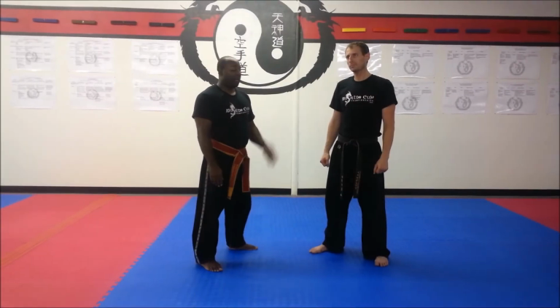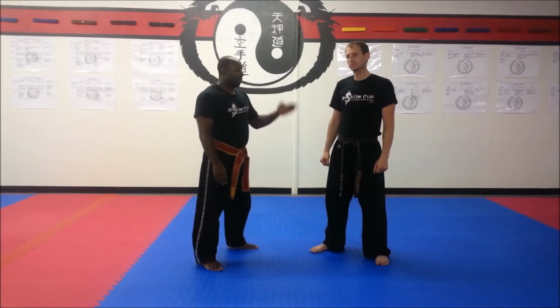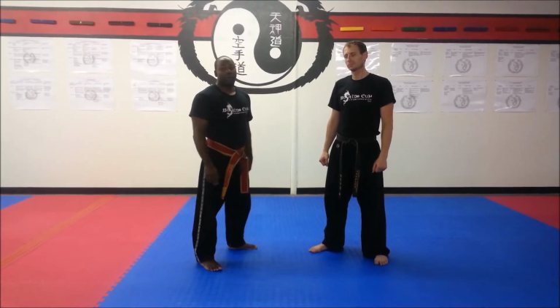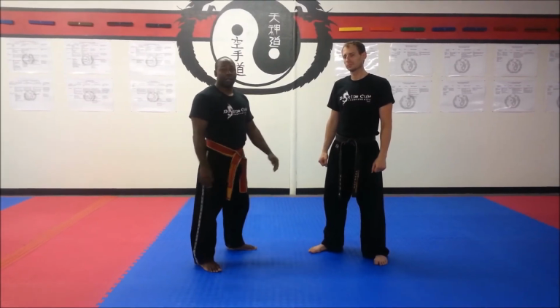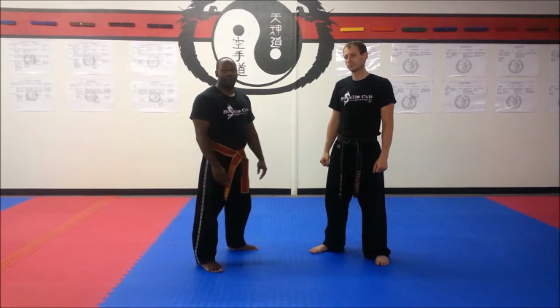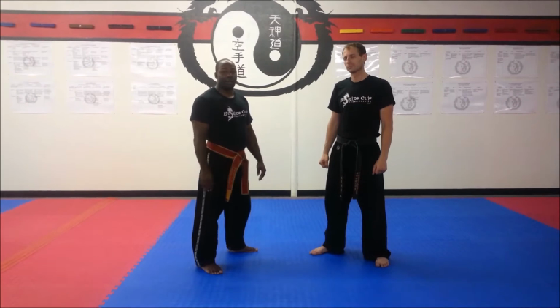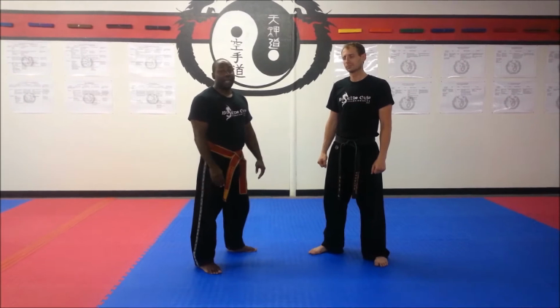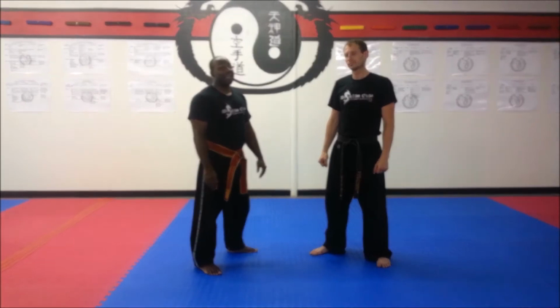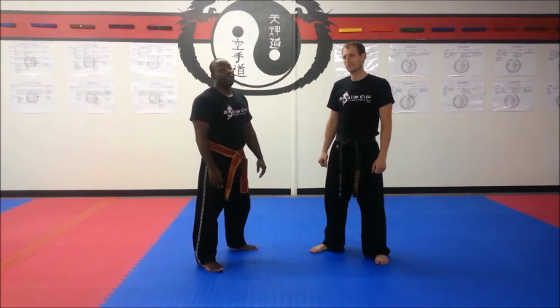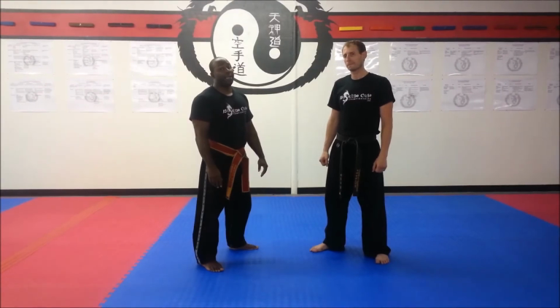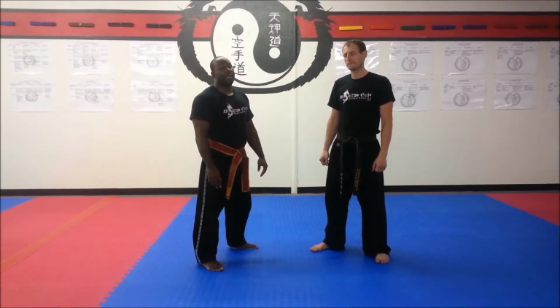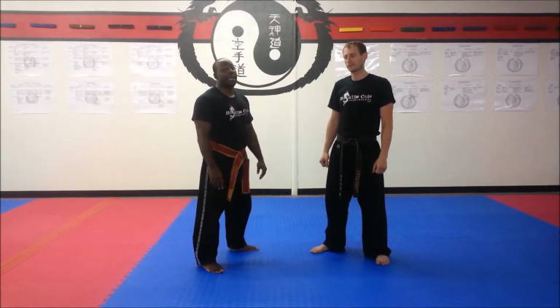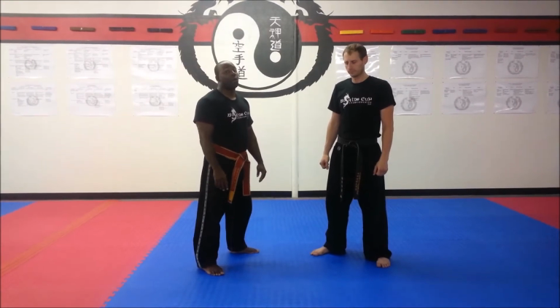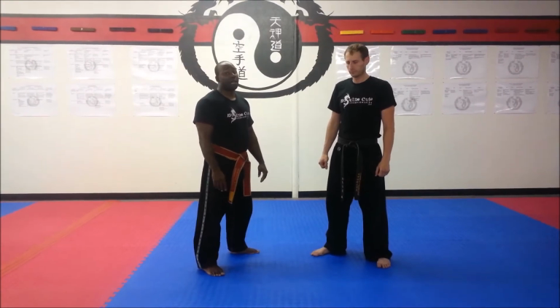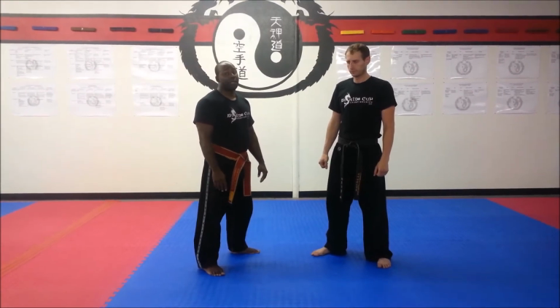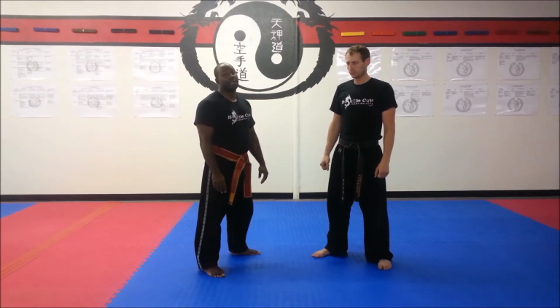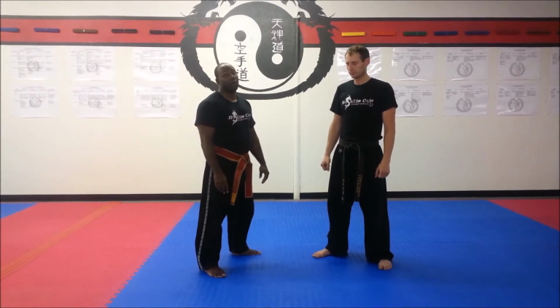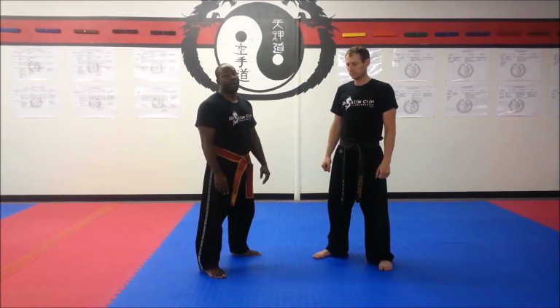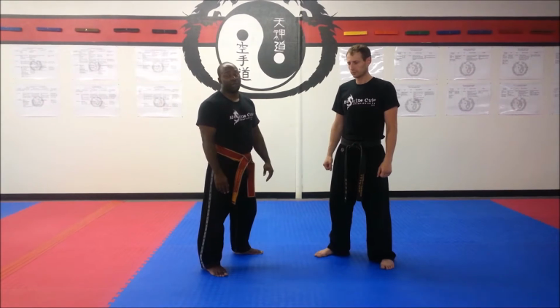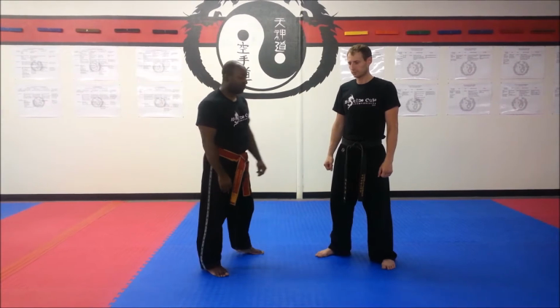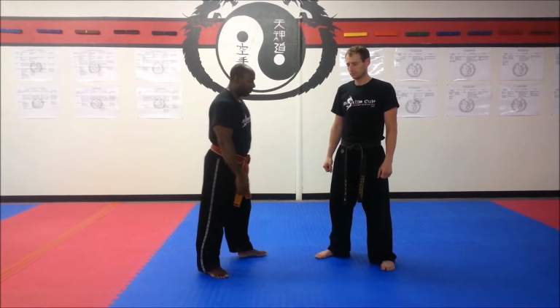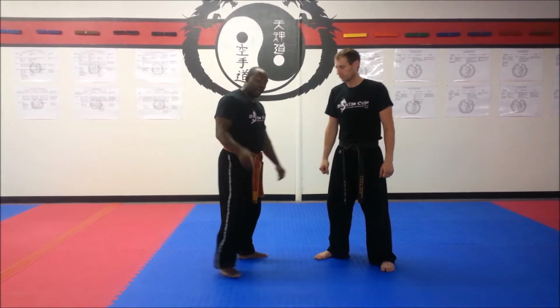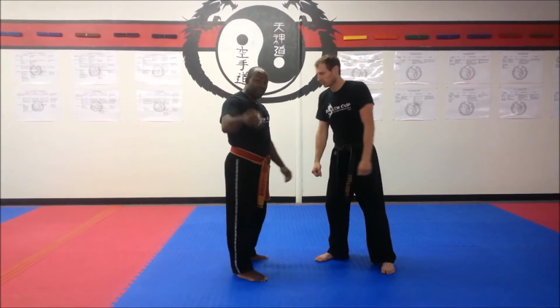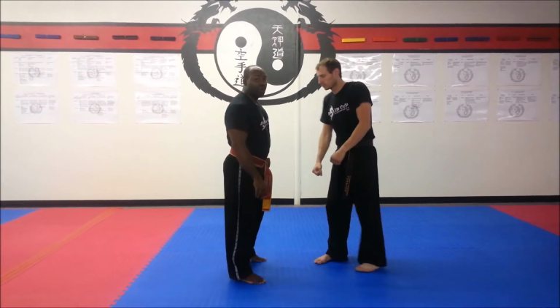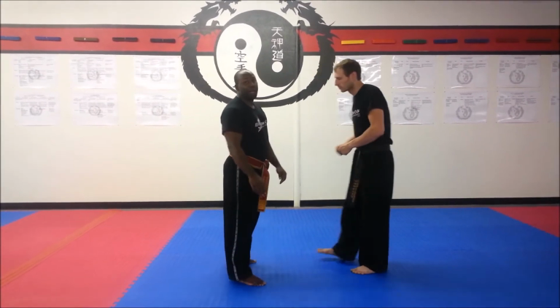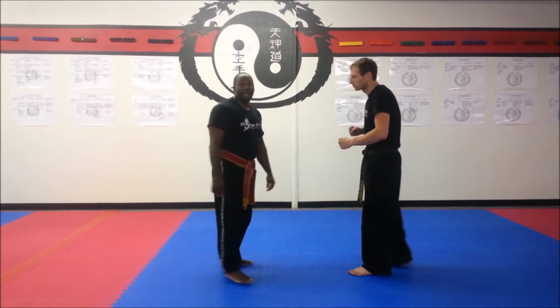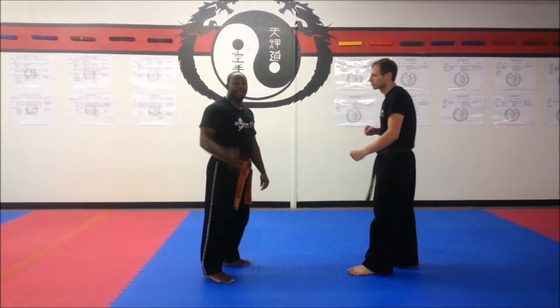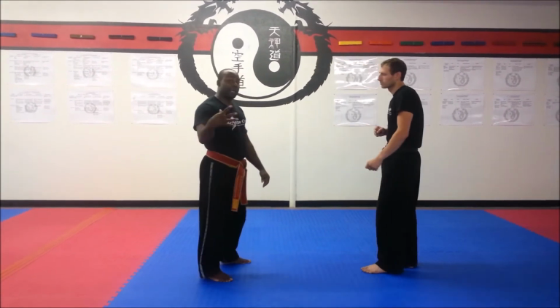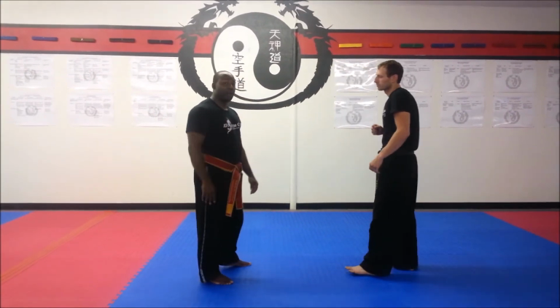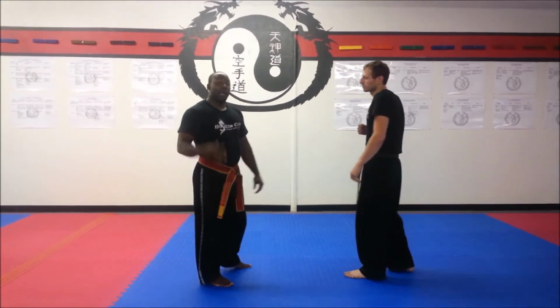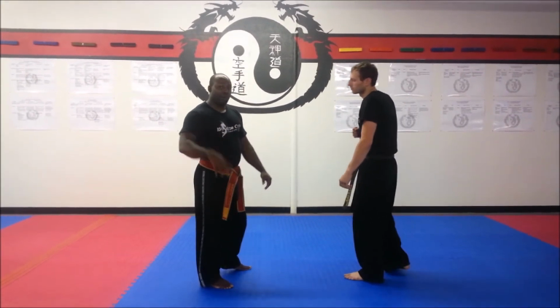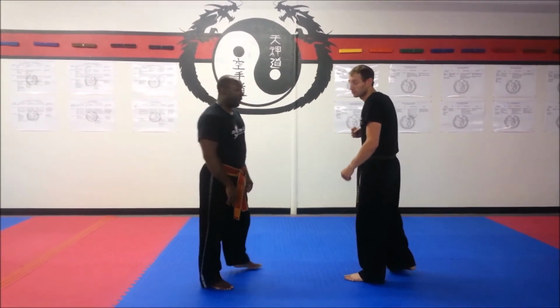I'm Matt Mitchell, Thomas County Martial Arts. Today's technique of the week is an outer wrist lock defense against a lapel grab and a punch. I'm going to do it straight one time, and then I'm going to break it down, and then we'll go from there.